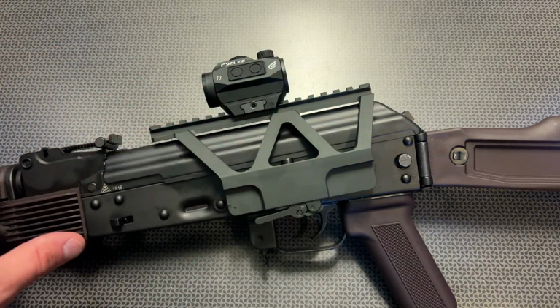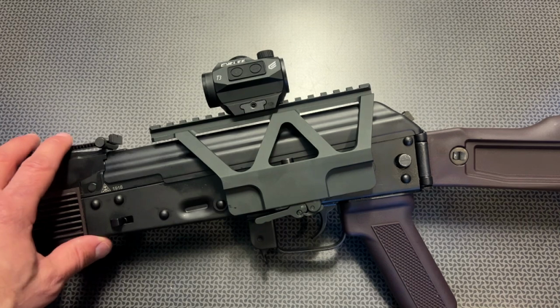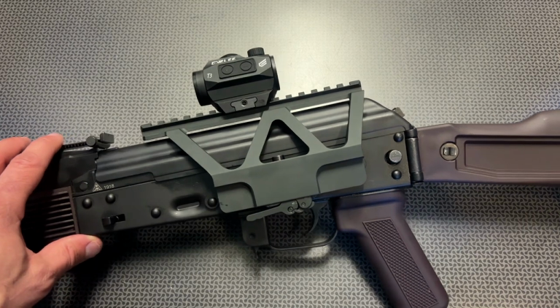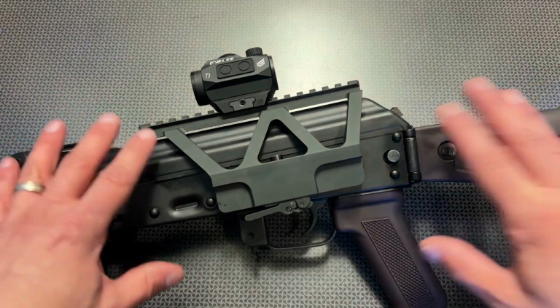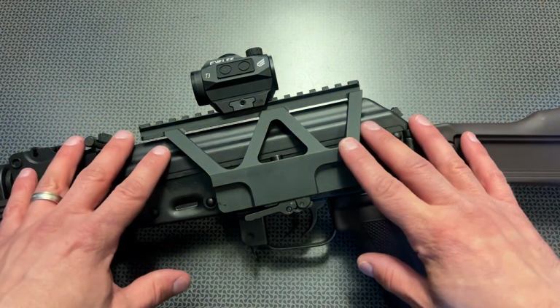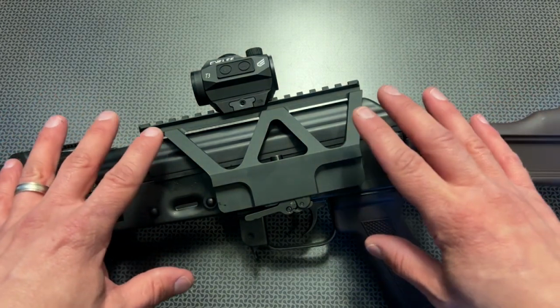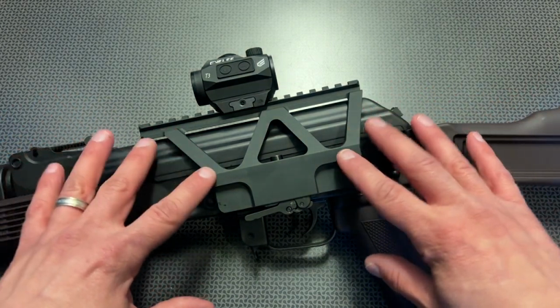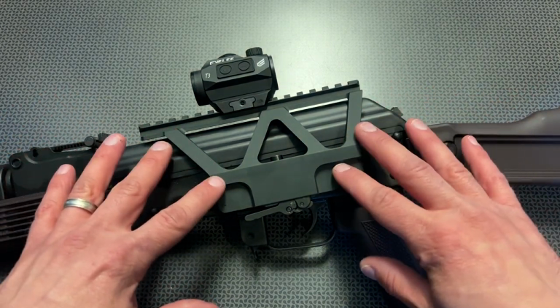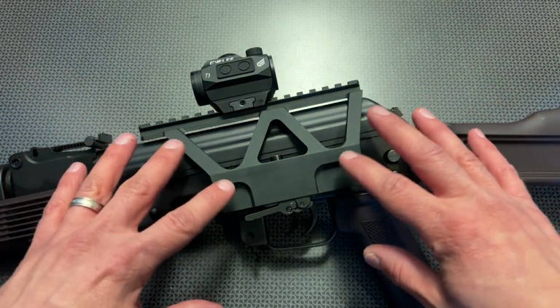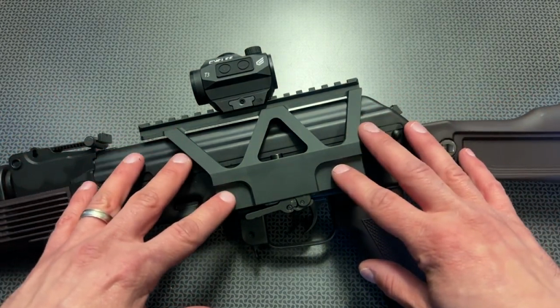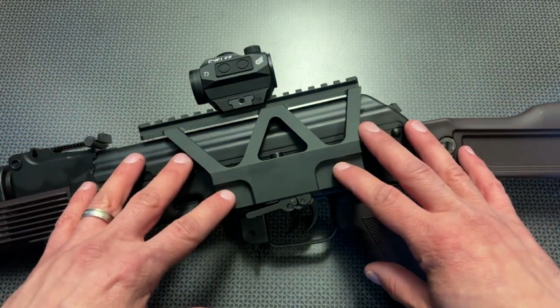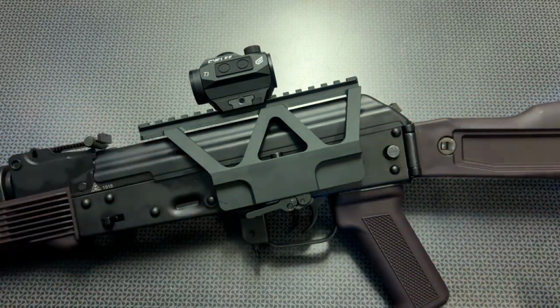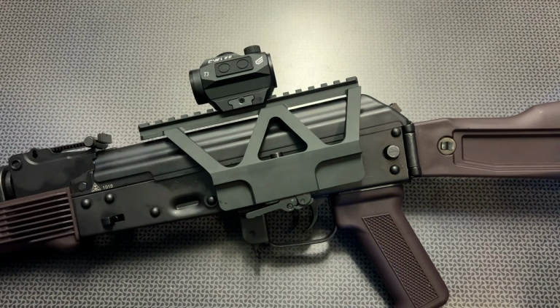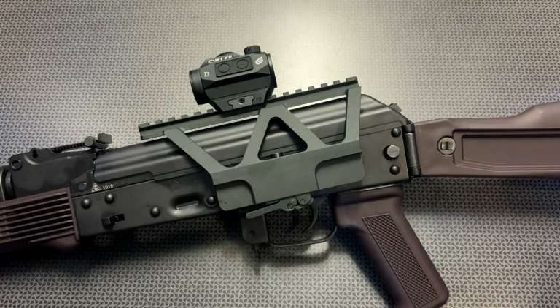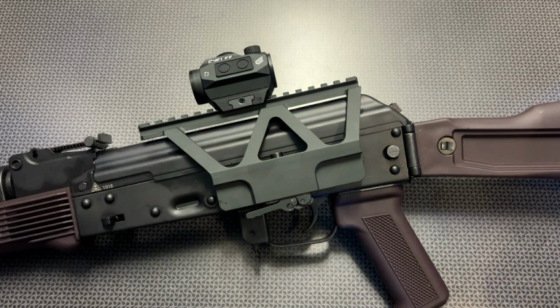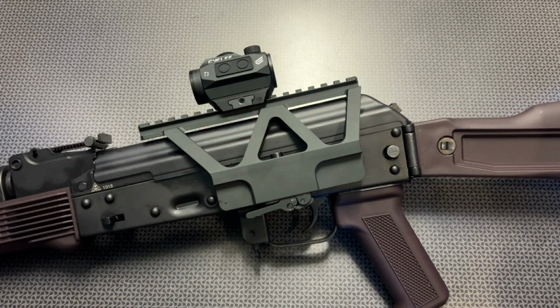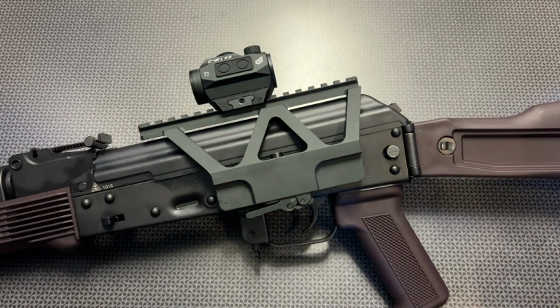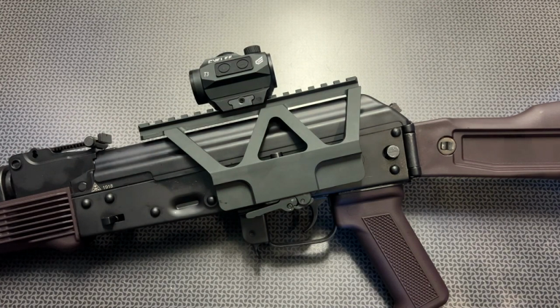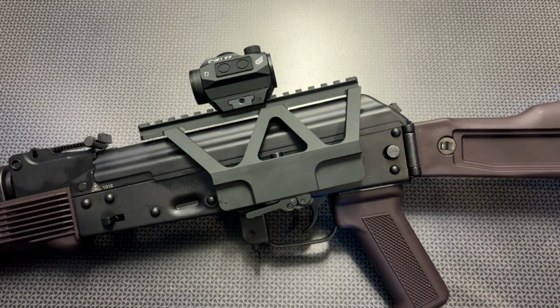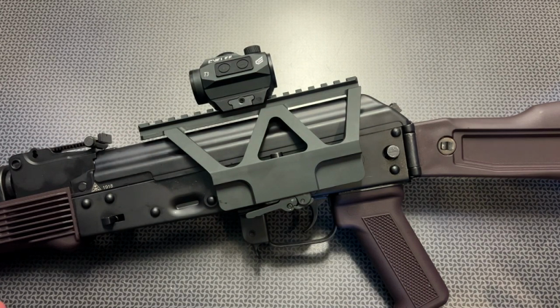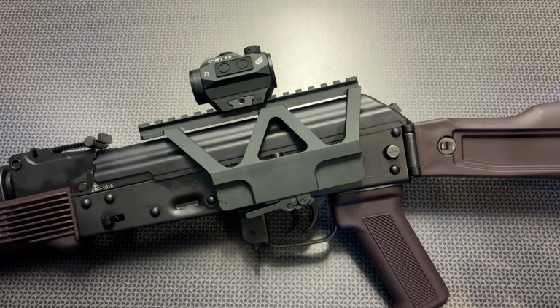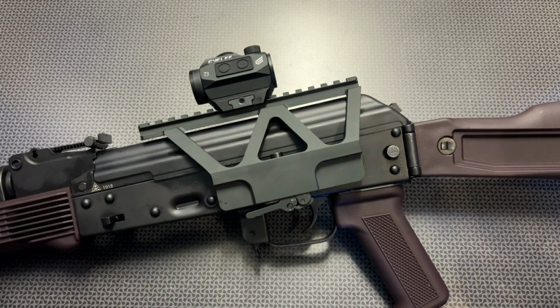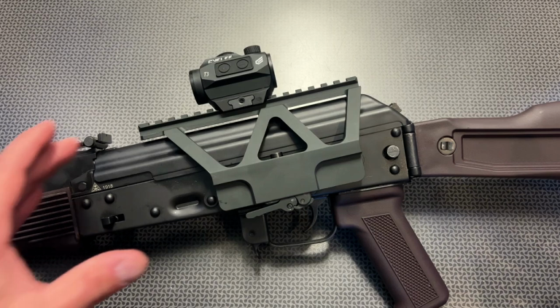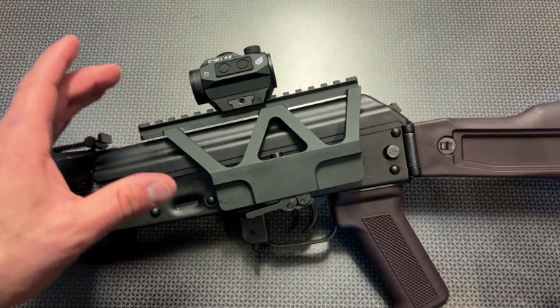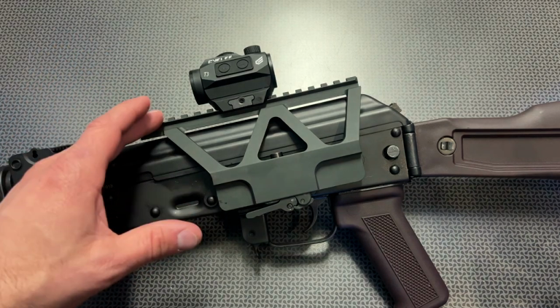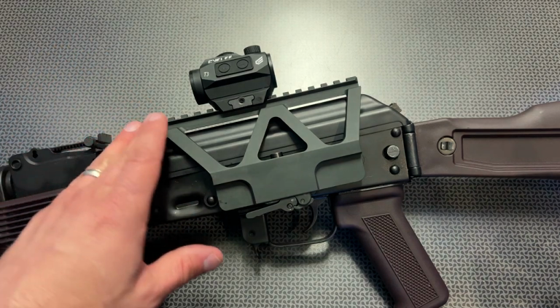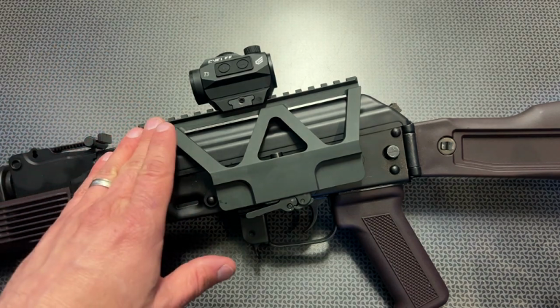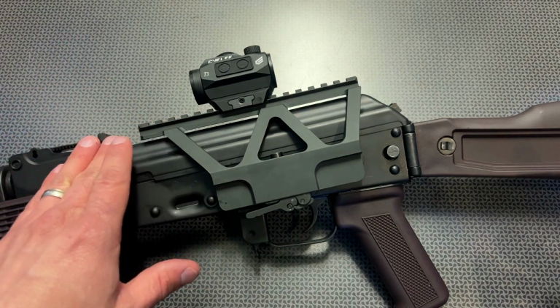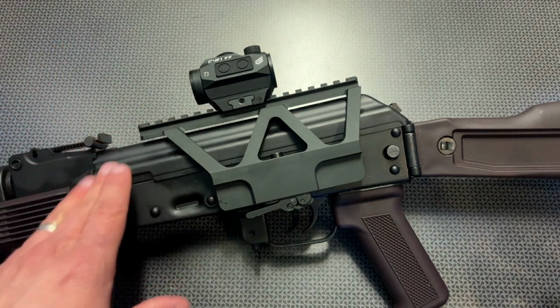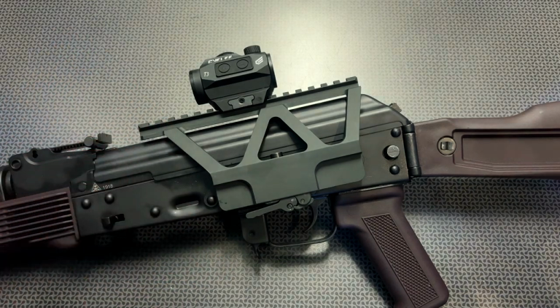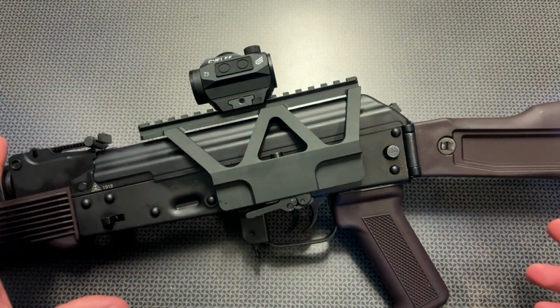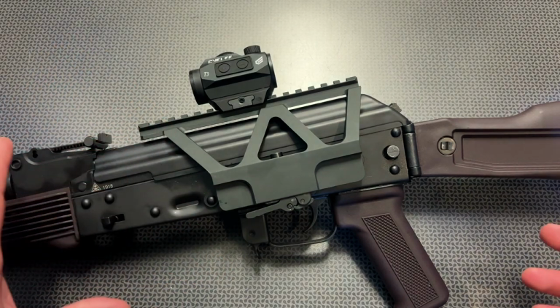I would rather have more Picatinny rail and a less streamlined design because it gives you more versatility, but for those looking for a minimalist design to just mount a red dot and slam it against the bottom to co-witness, you're not going to be able to get that.